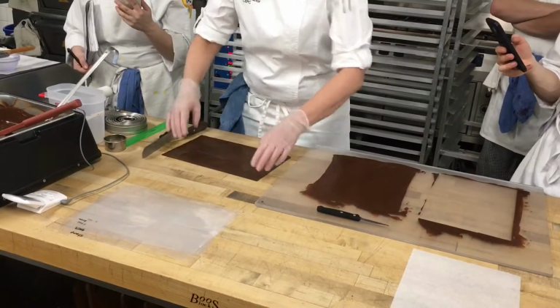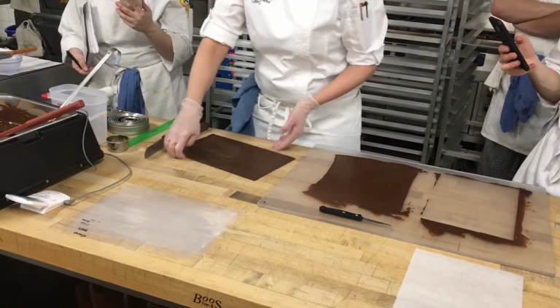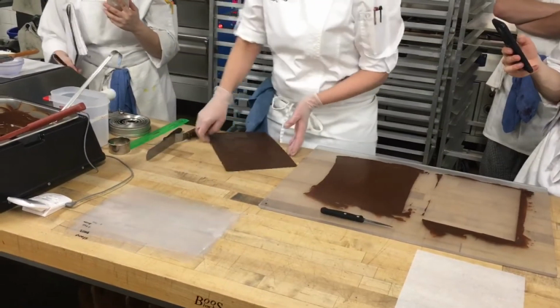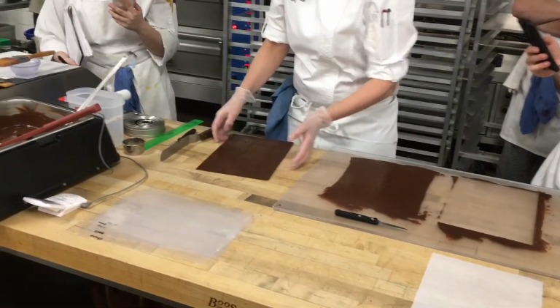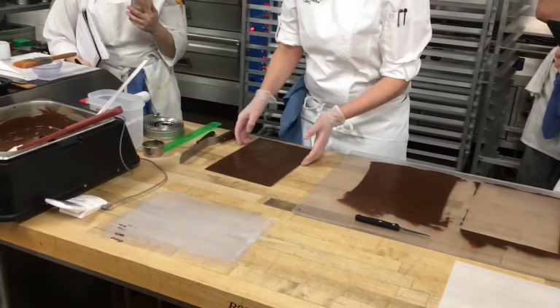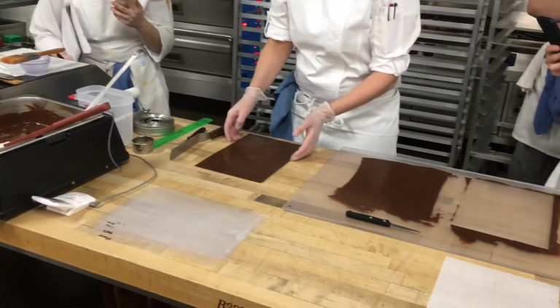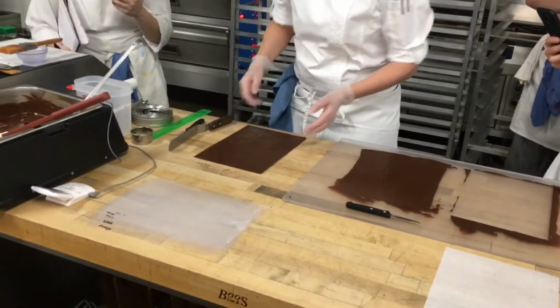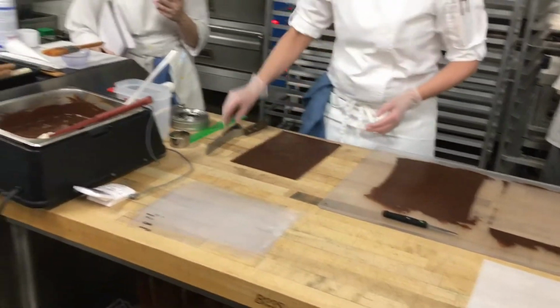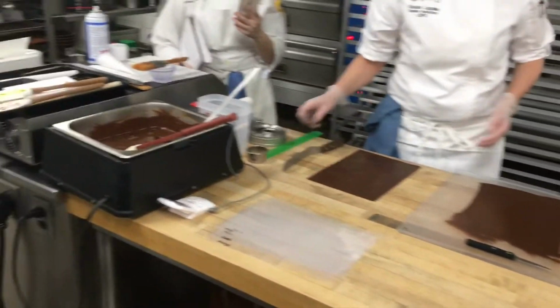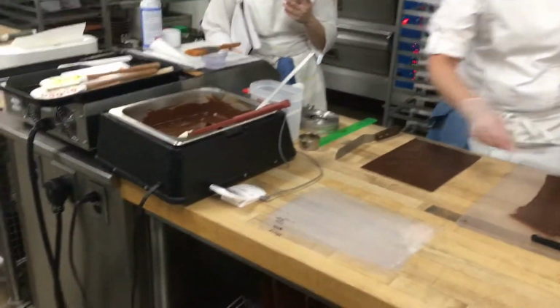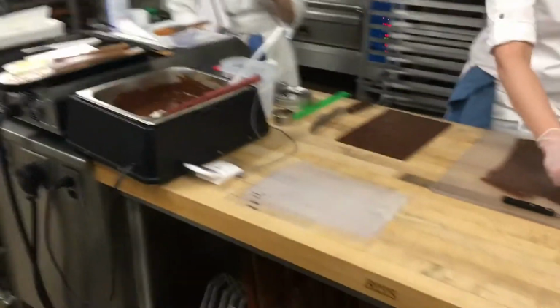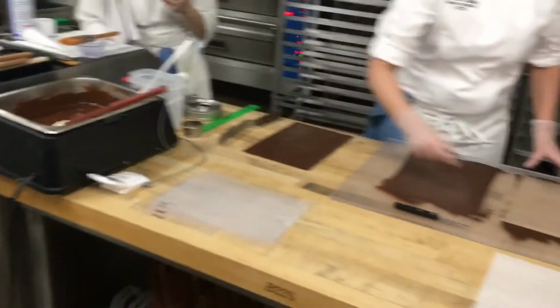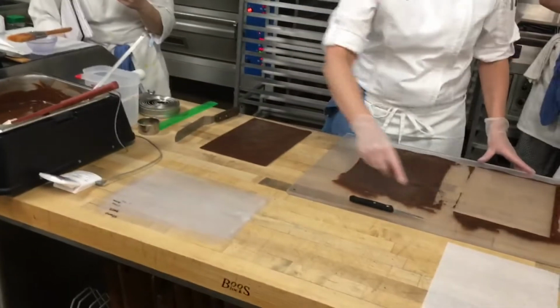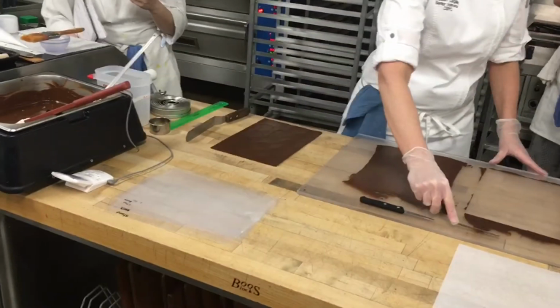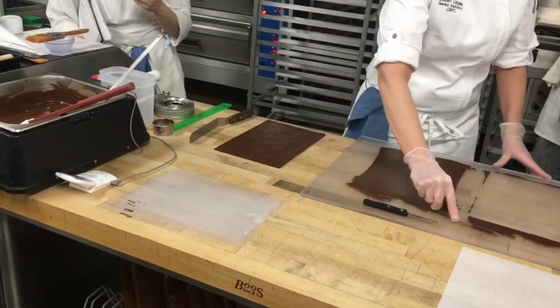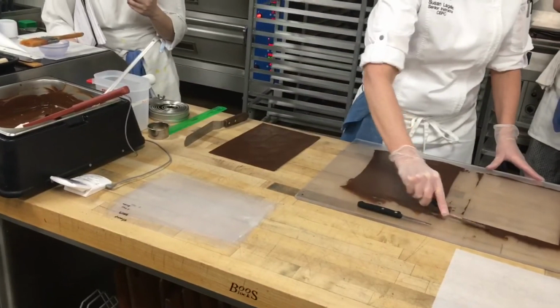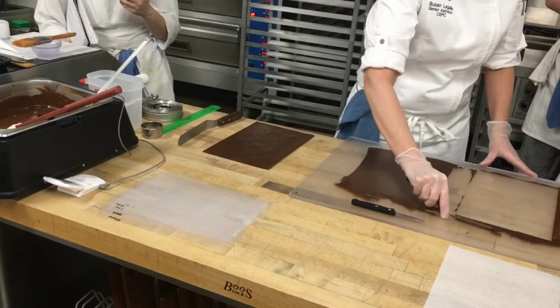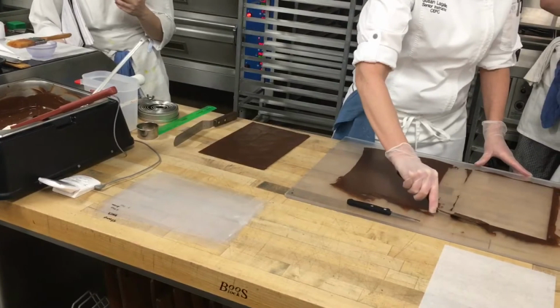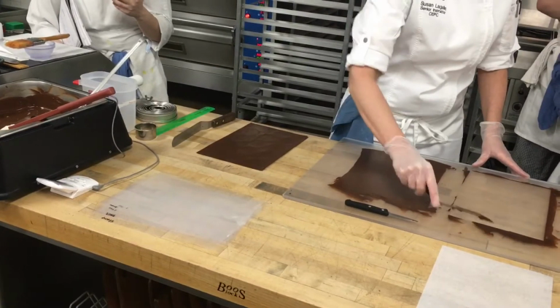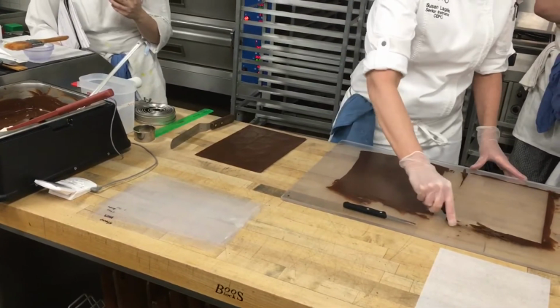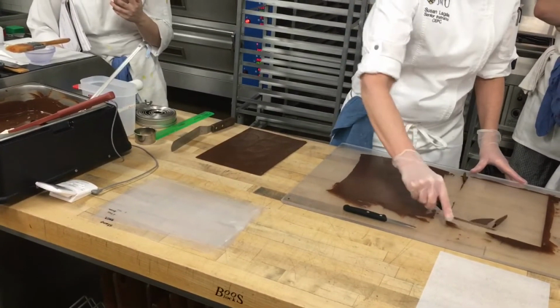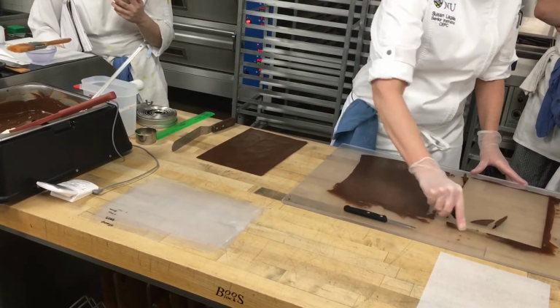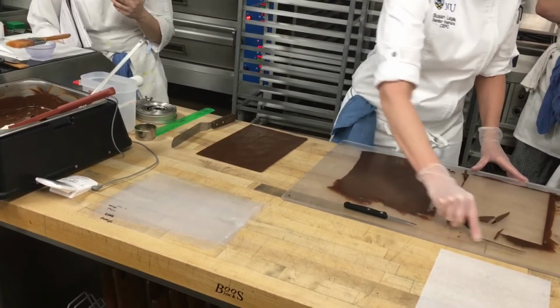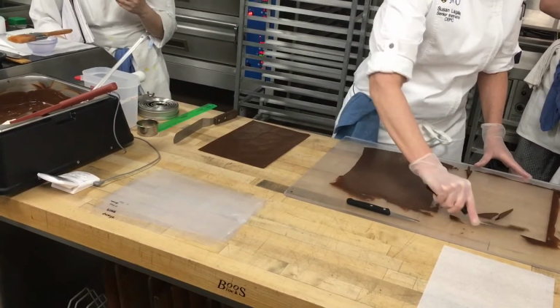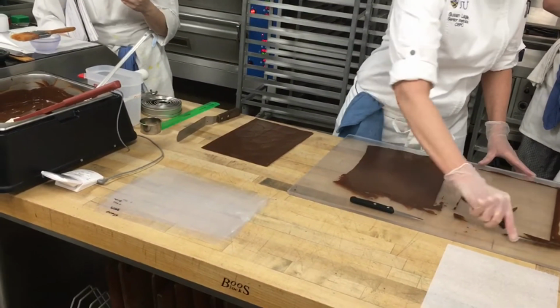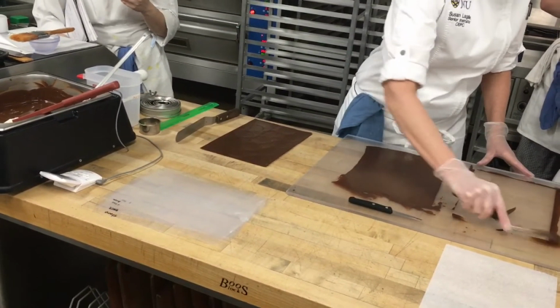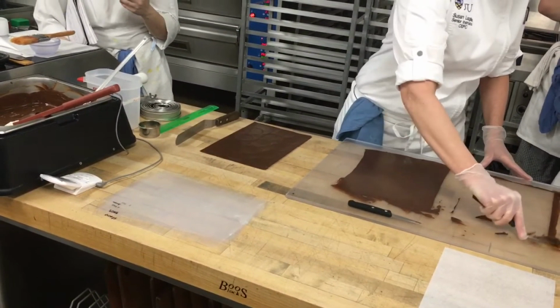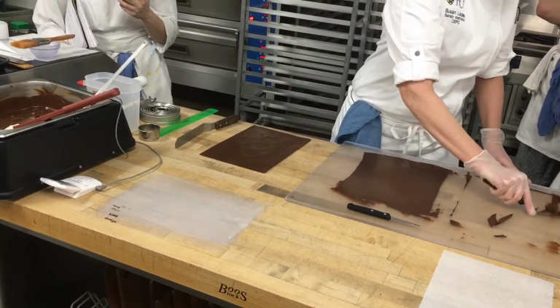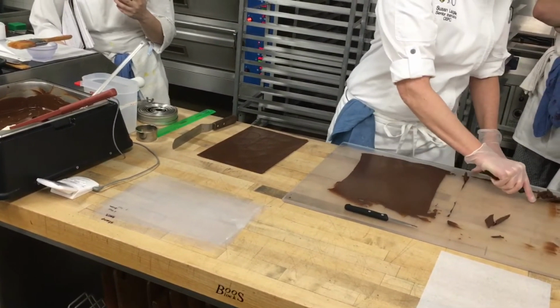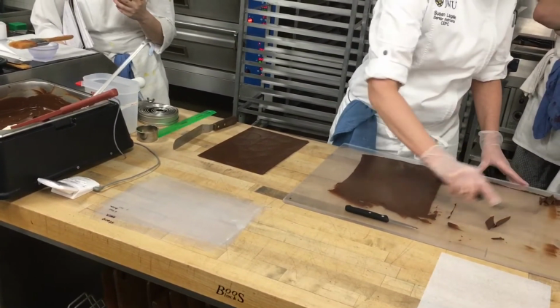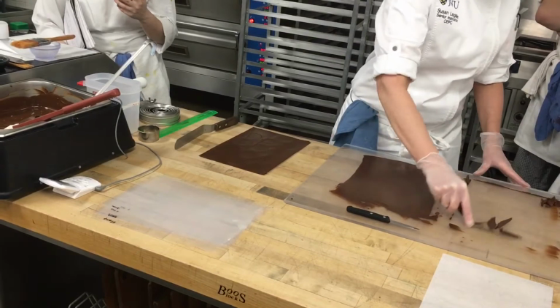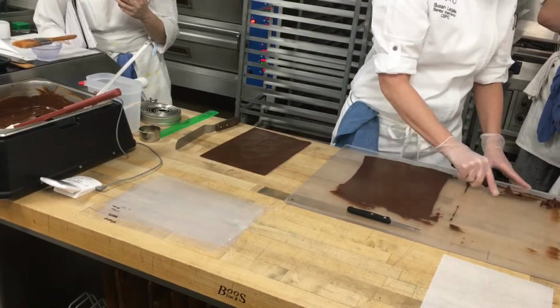All right. What do I do with this now? Flip it. Why do I flip it? So it doesn't curve up, because I want it flat. So I take a moment and clear off my little spot.